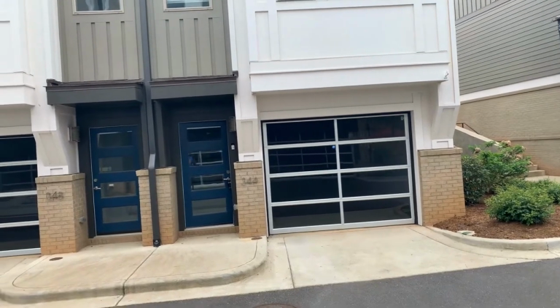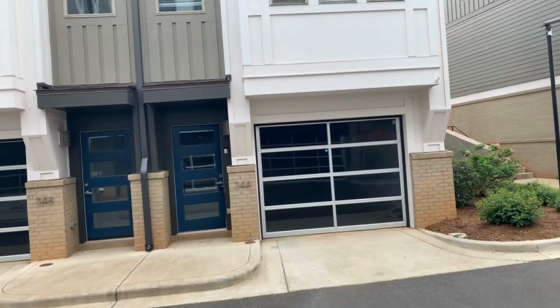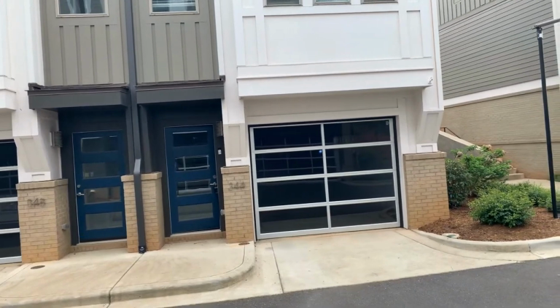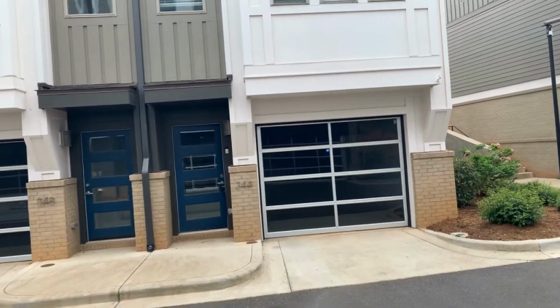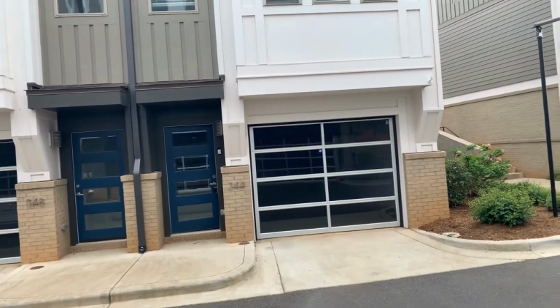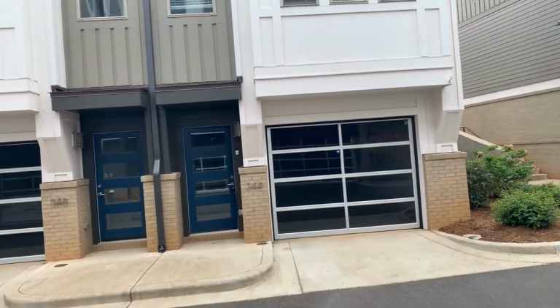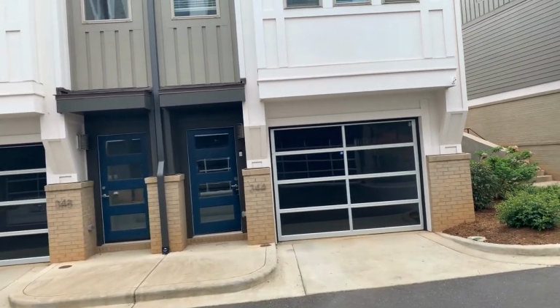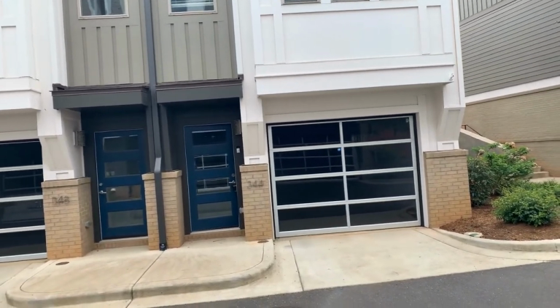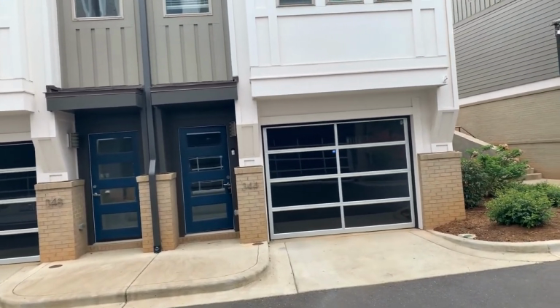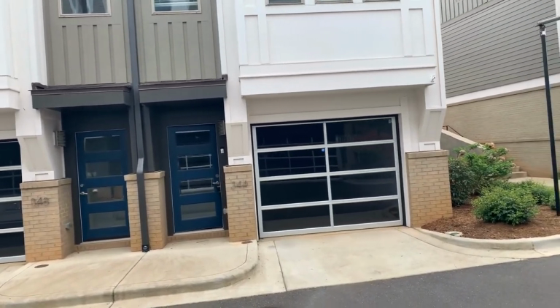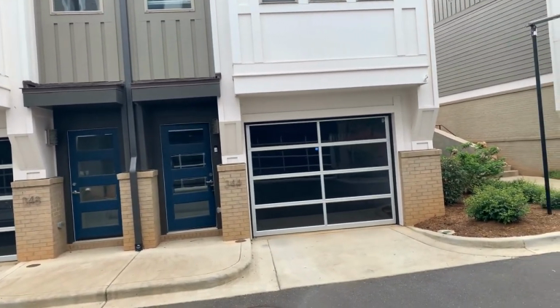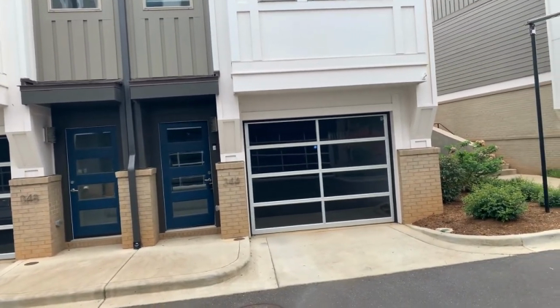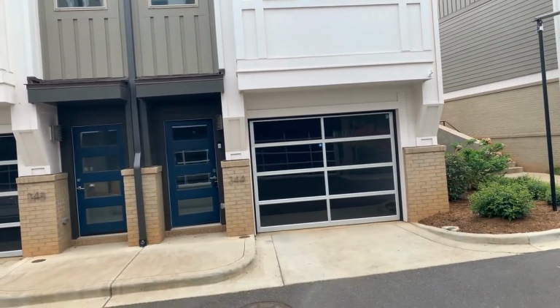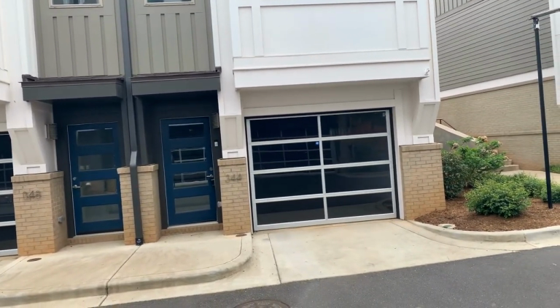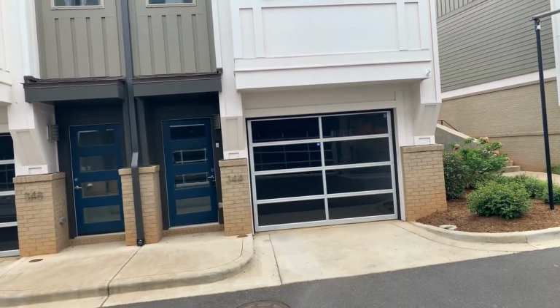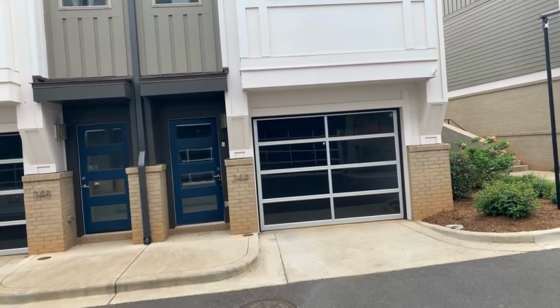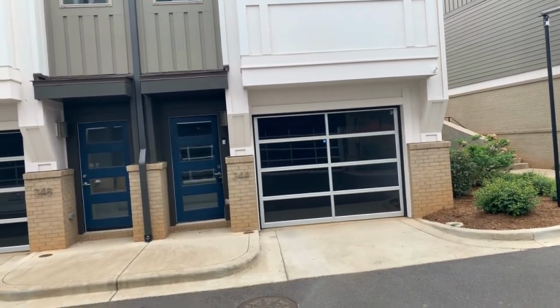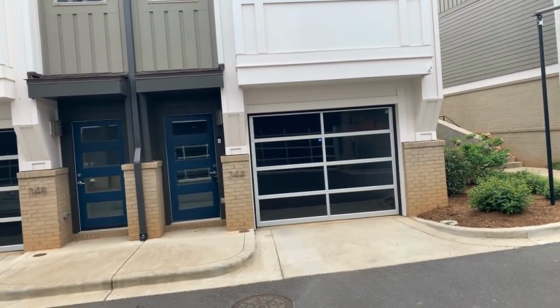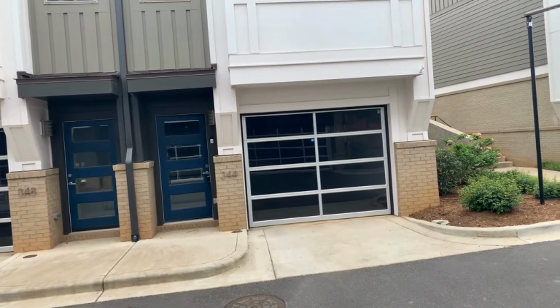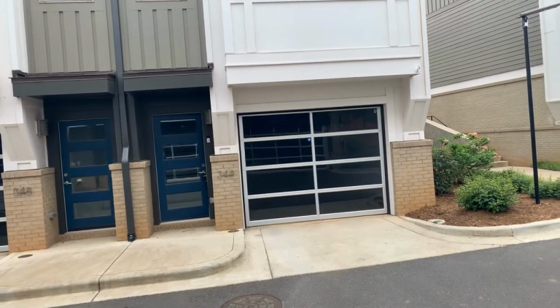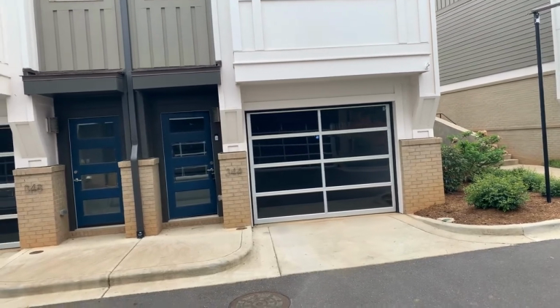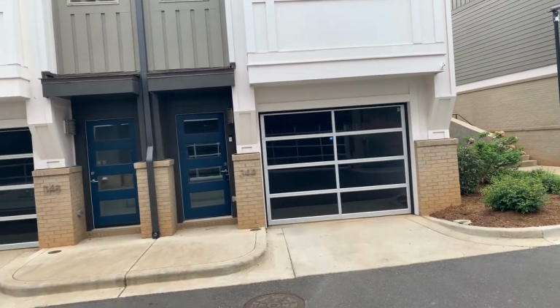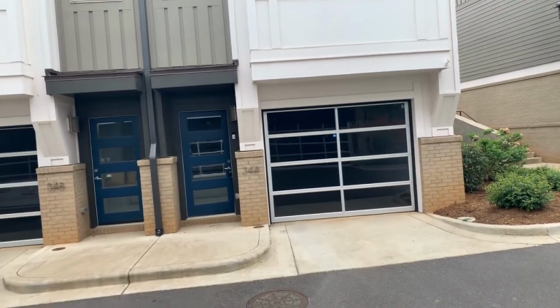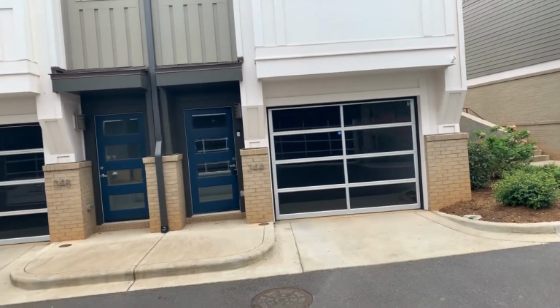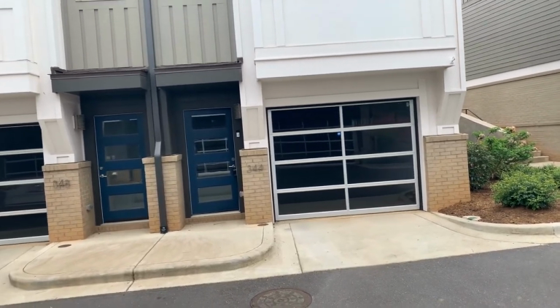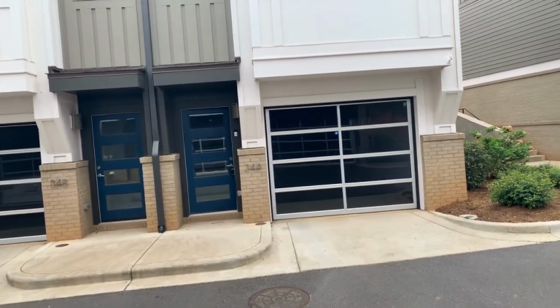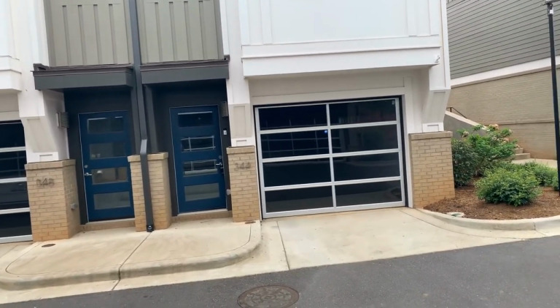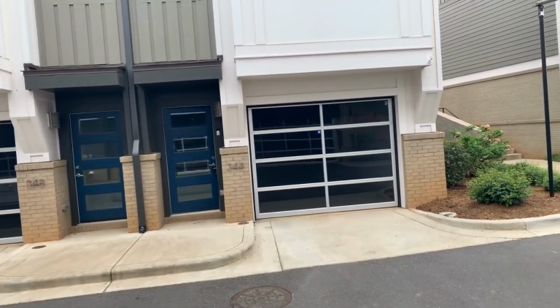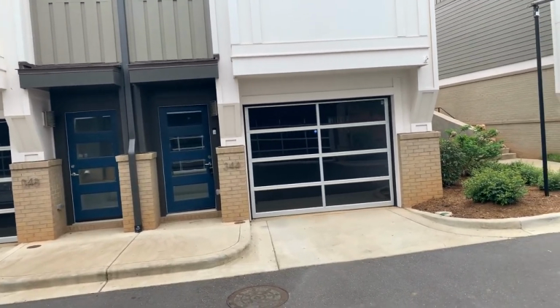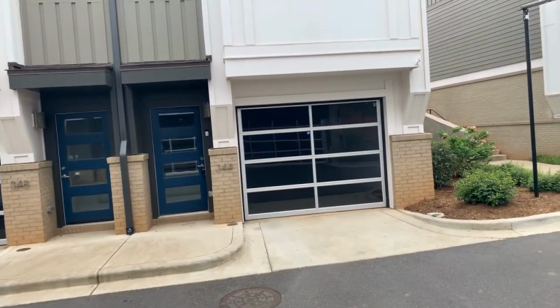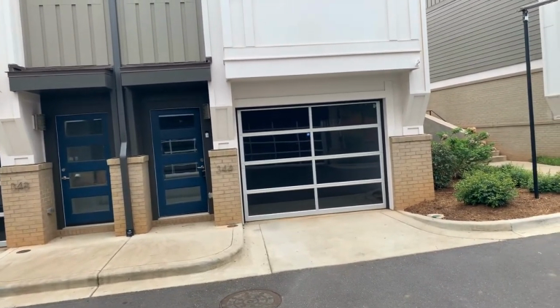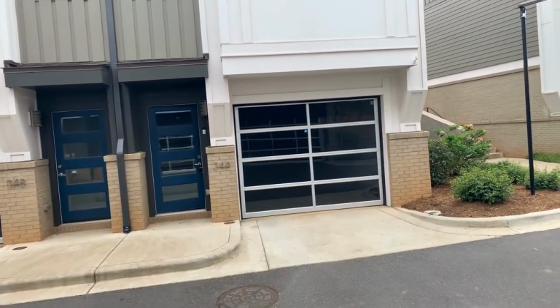Hi, this is Touchpoint Property Management showing you the residence at 344 Helix Way, Charlotte, North Carolina, 28203.